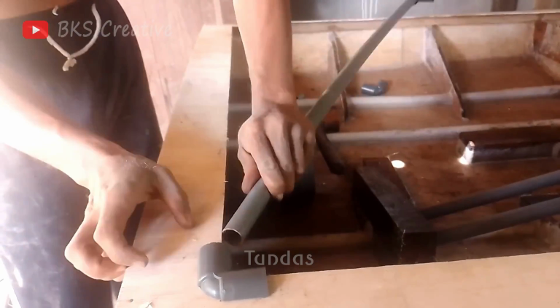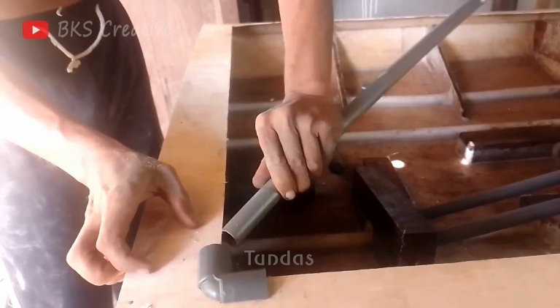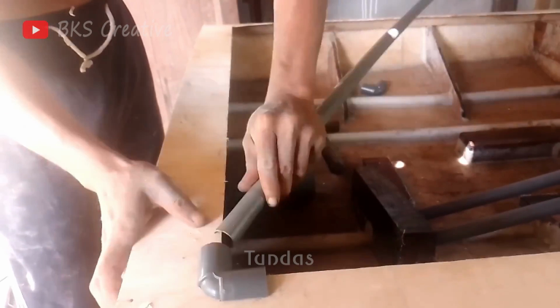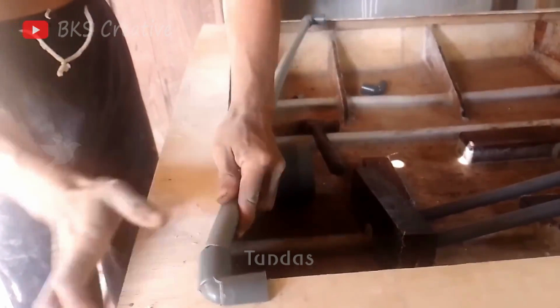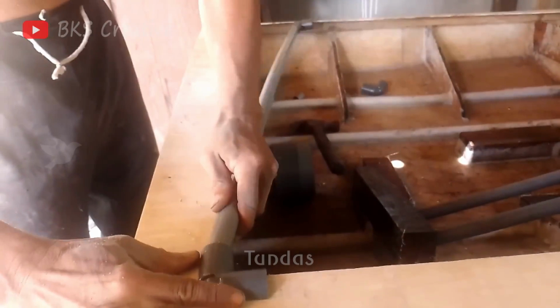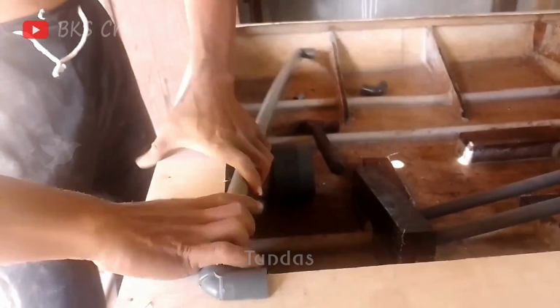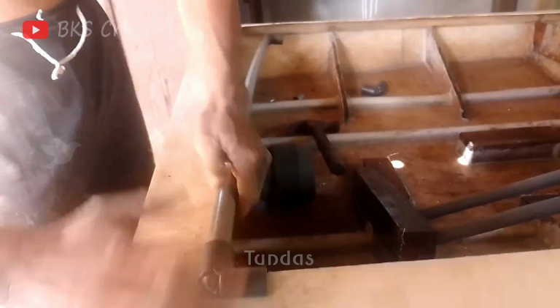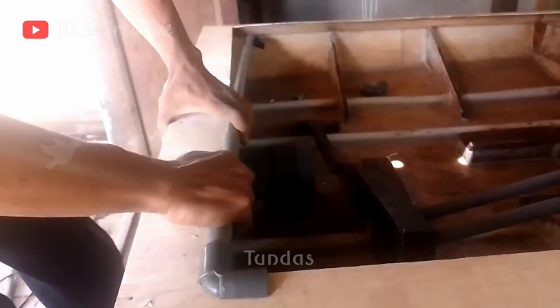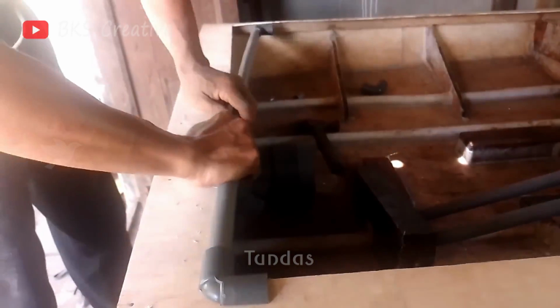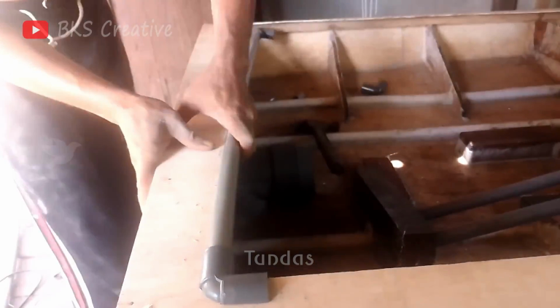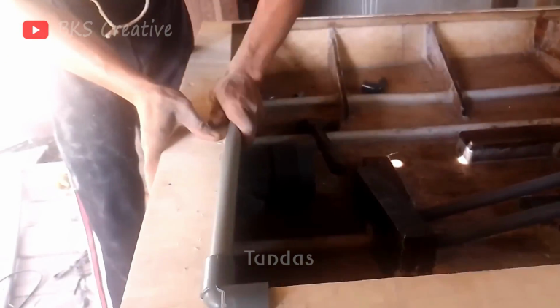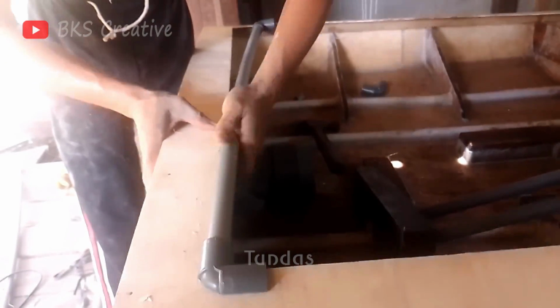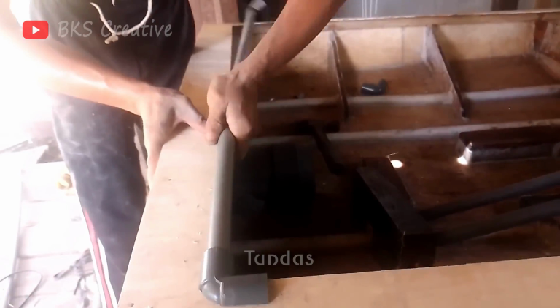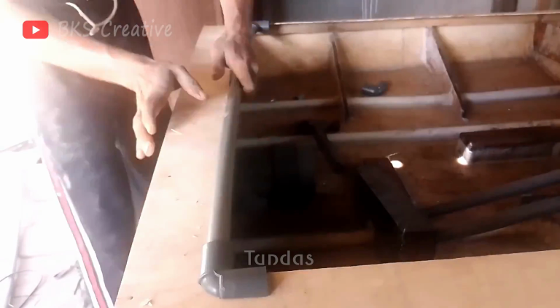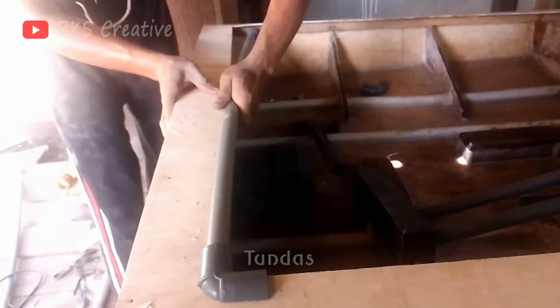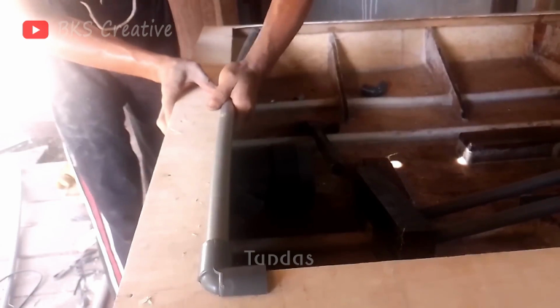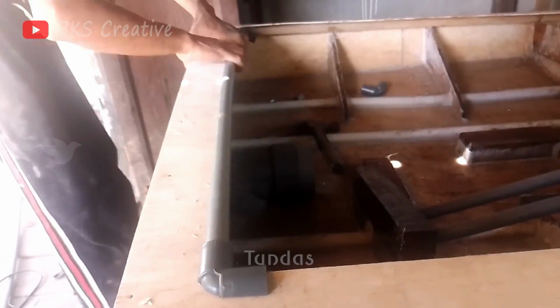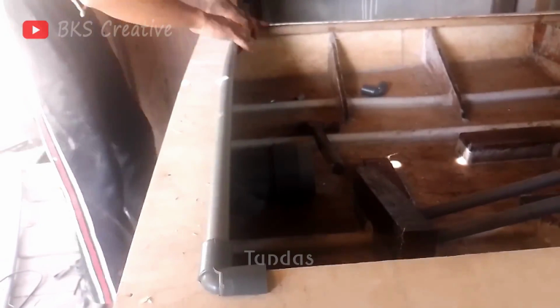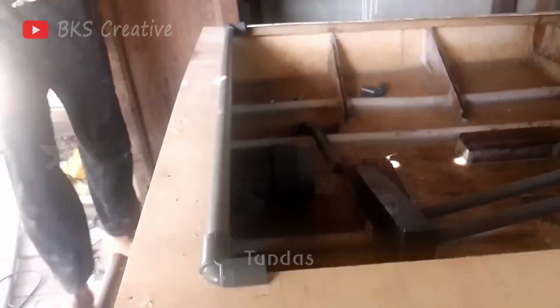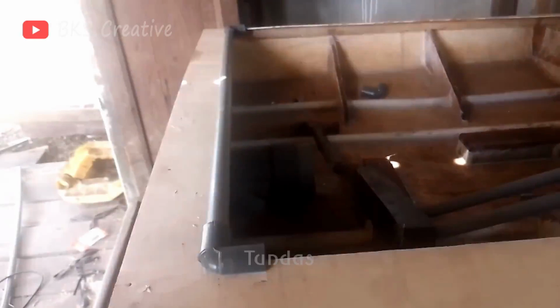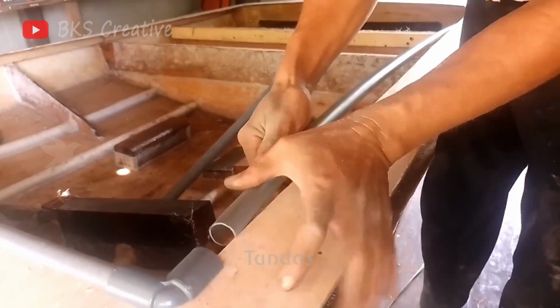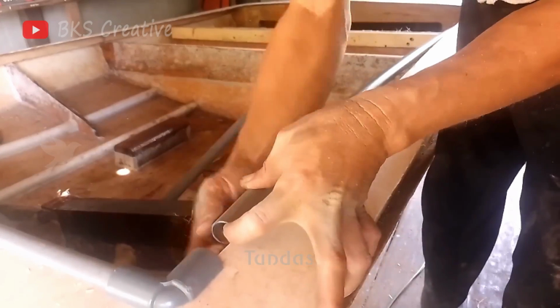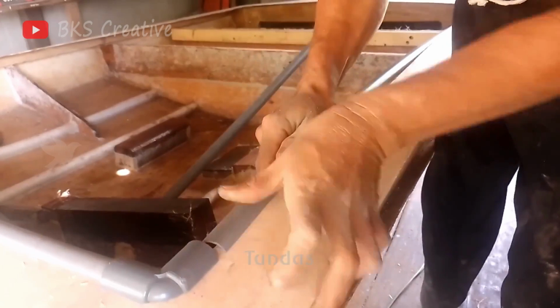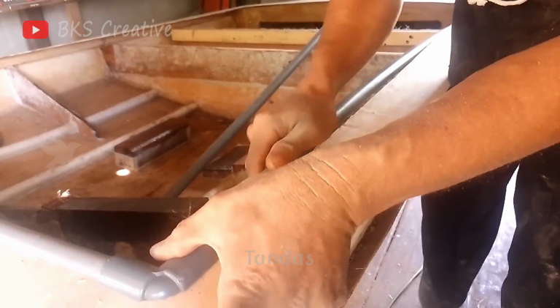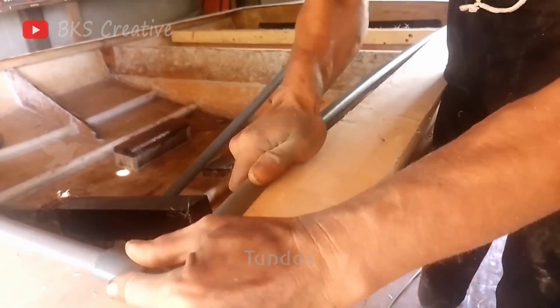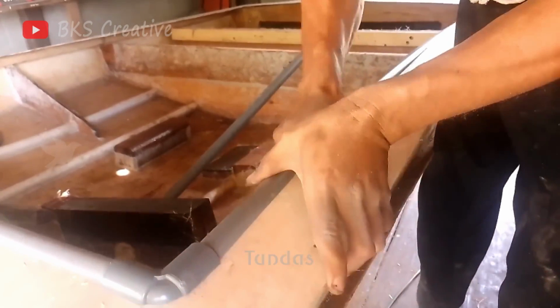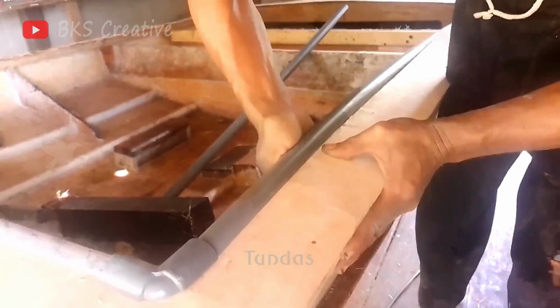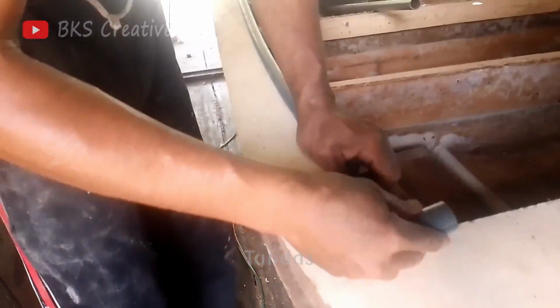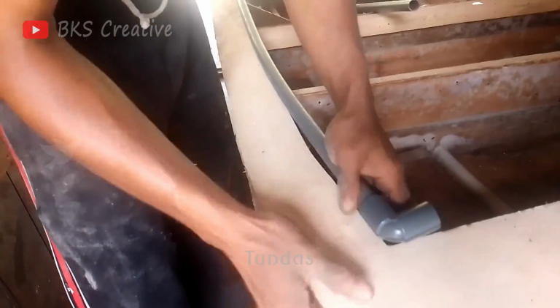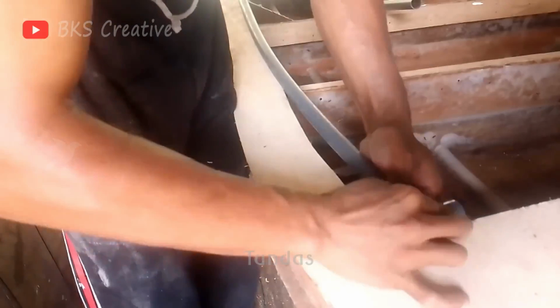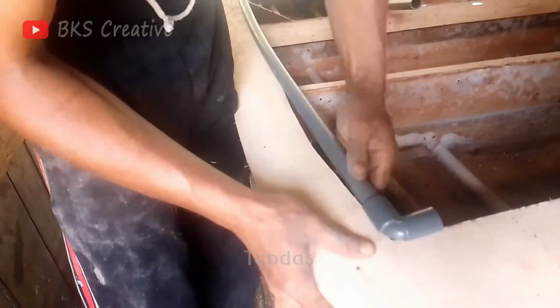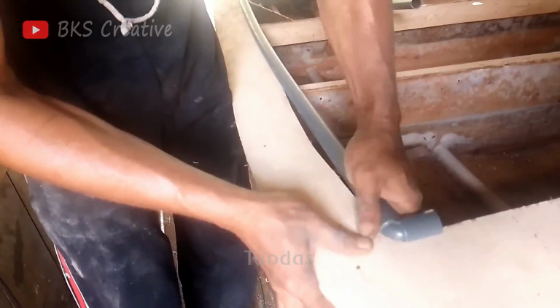We cut the plastic tube lengthwise and placed it along the edges of the plywood to prevent cuts and splinters where the hull contacts the boat. This simple addition increases safety and comfort because the edges are smooth and safe to the touch.